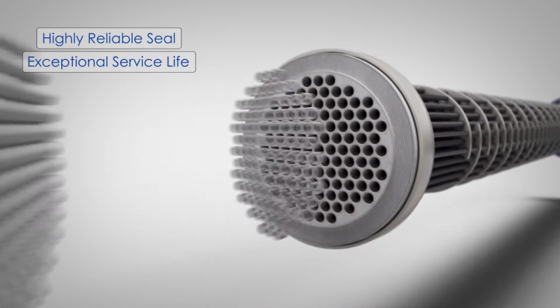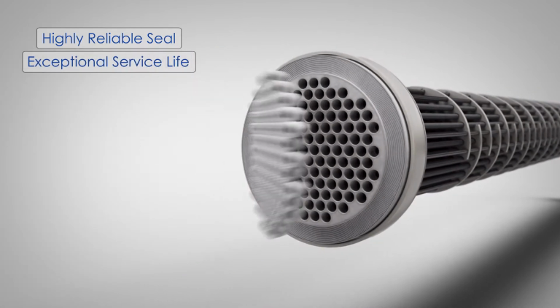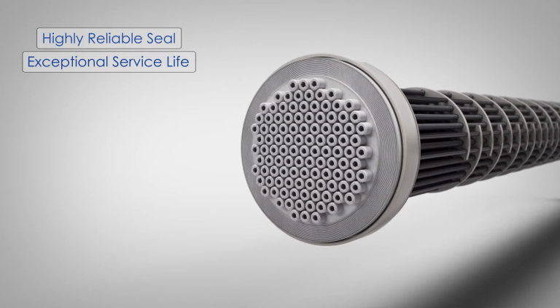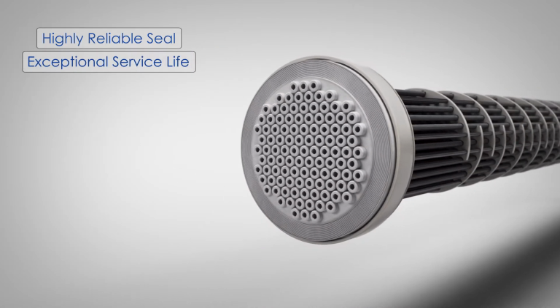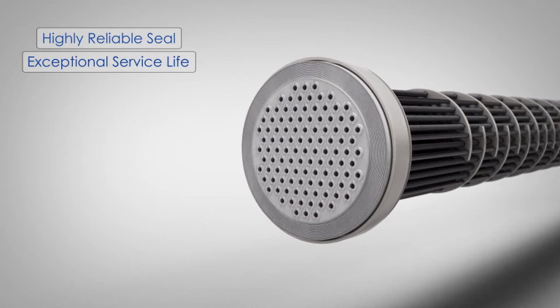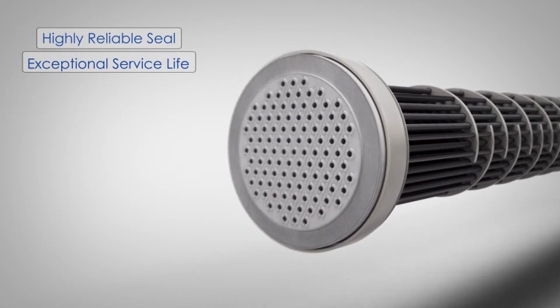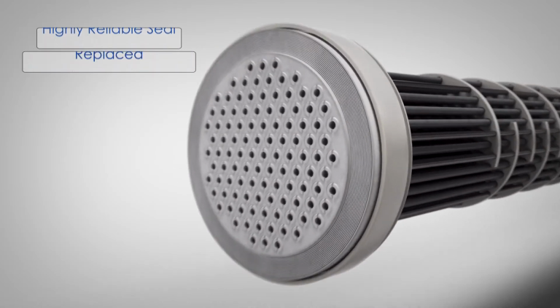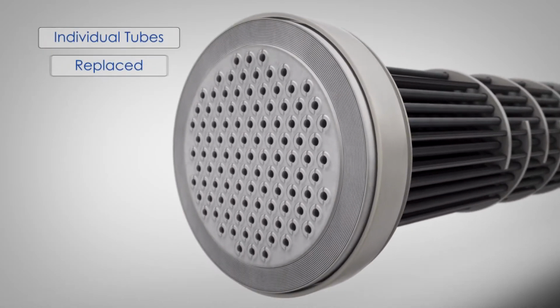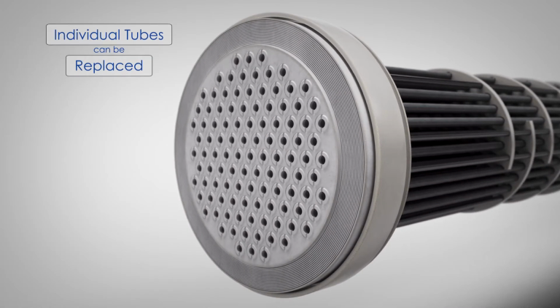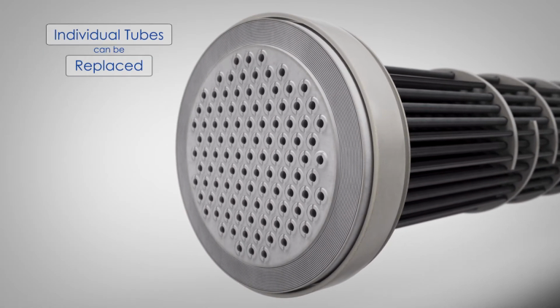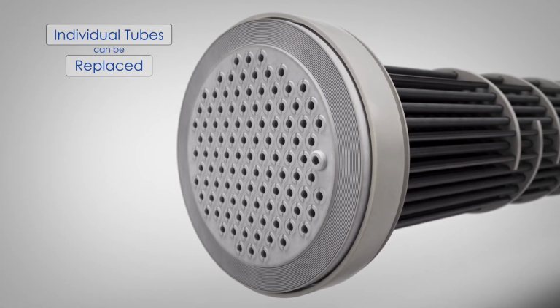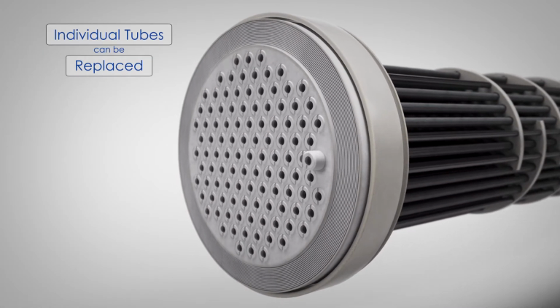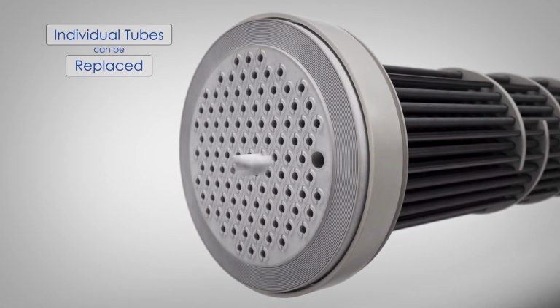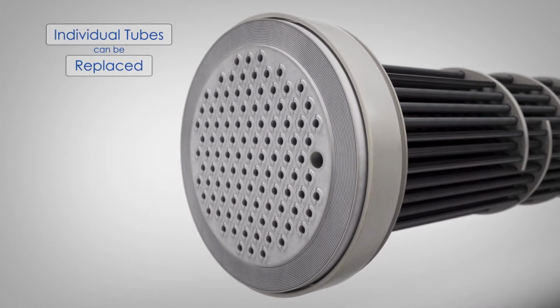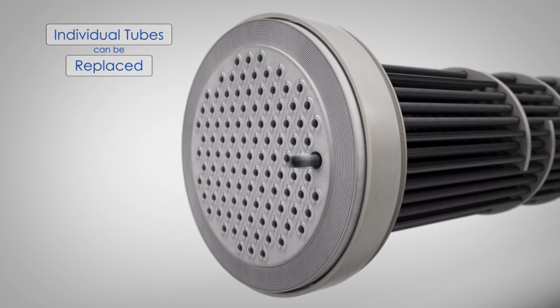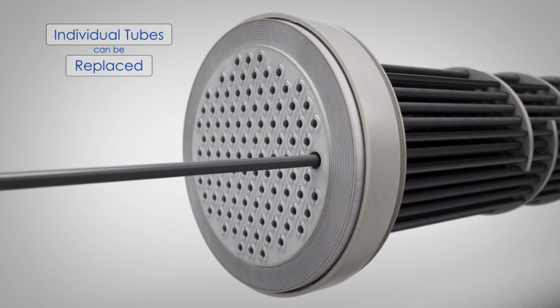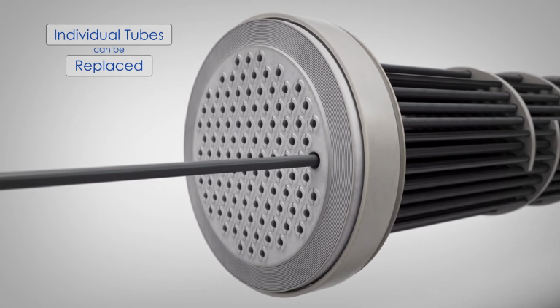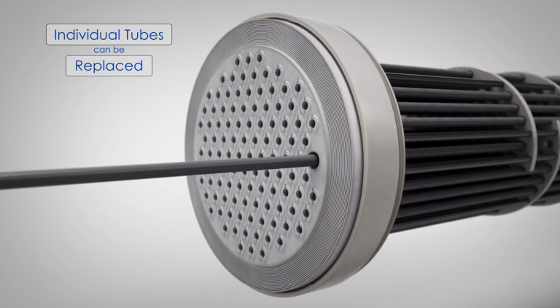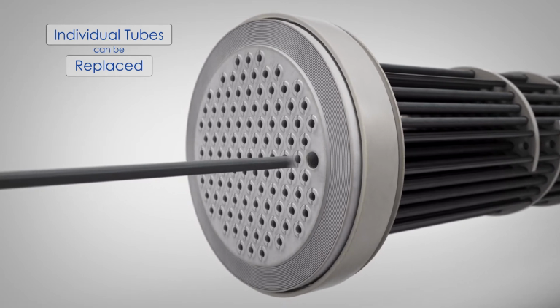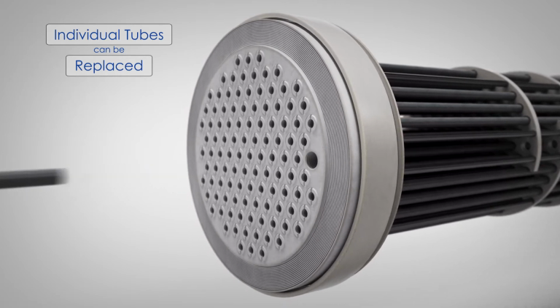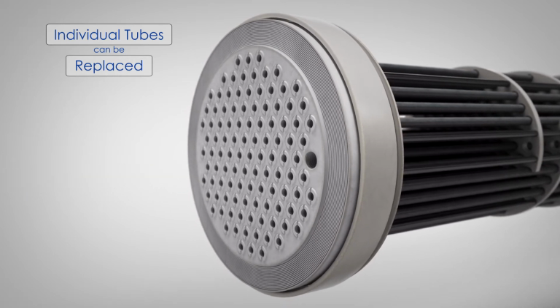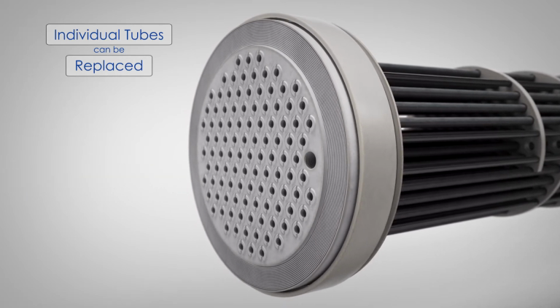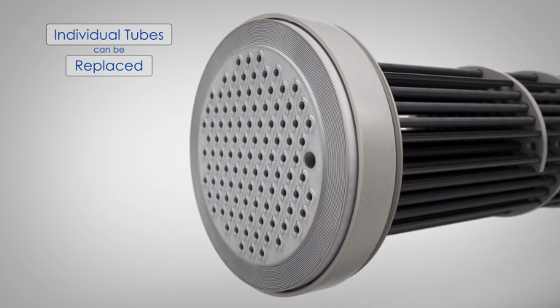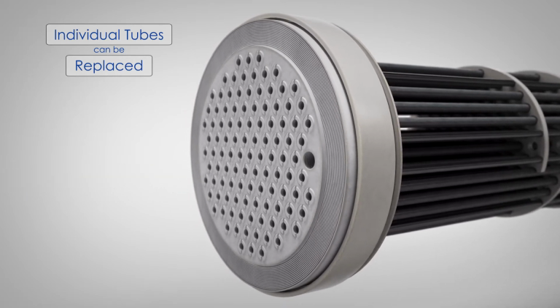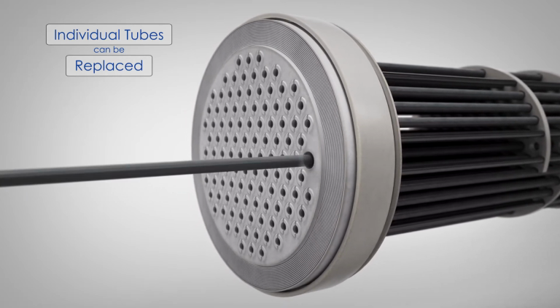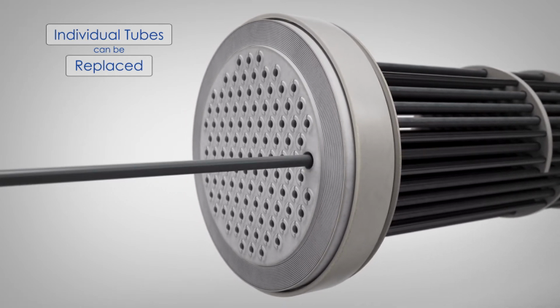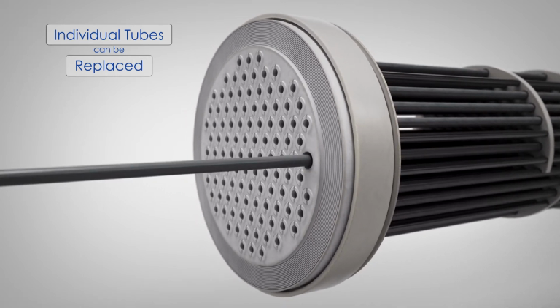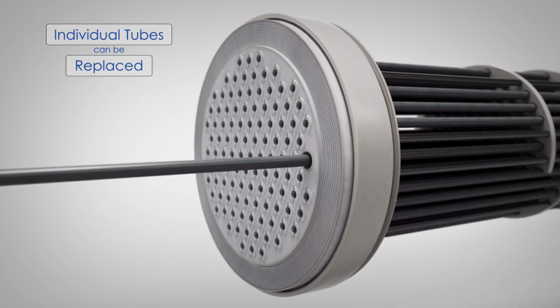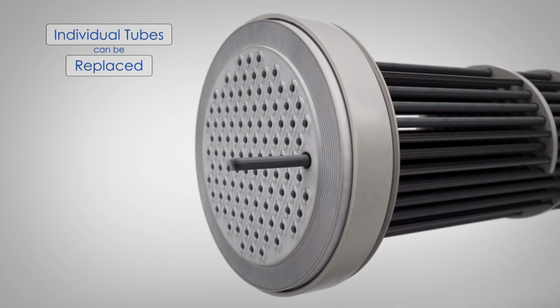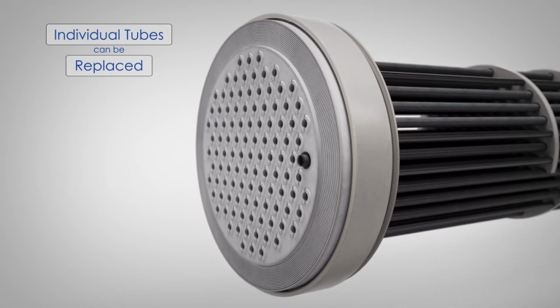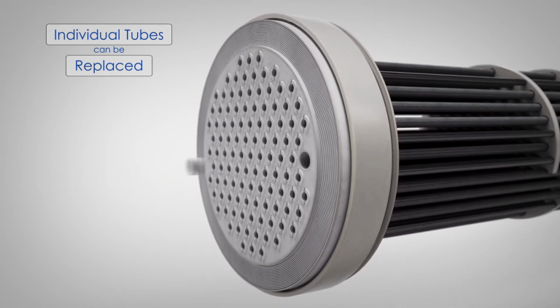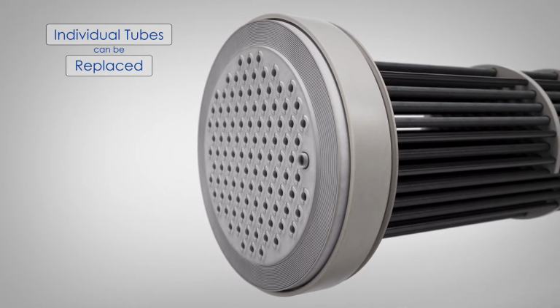If ever required, individual tubes can be replaced in the field simply and economically without the need for special tools or highly specialized welding procedures.